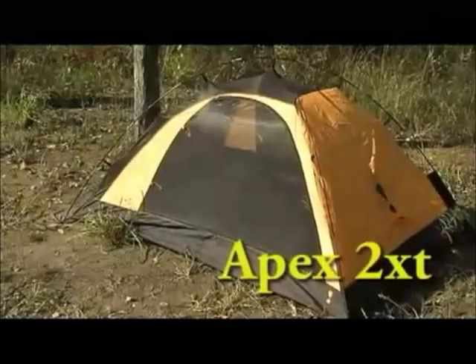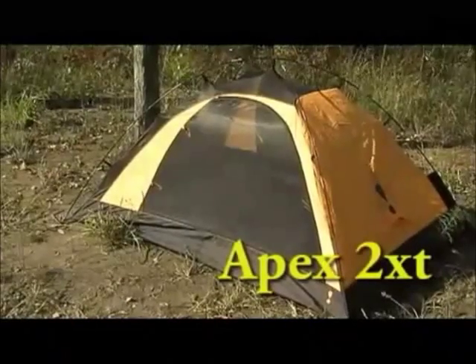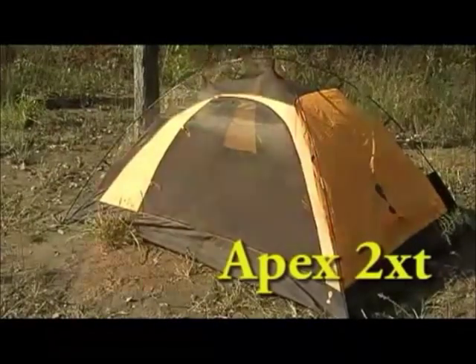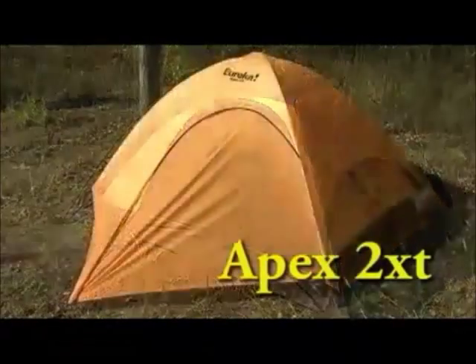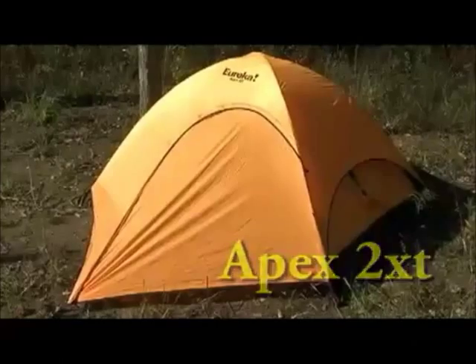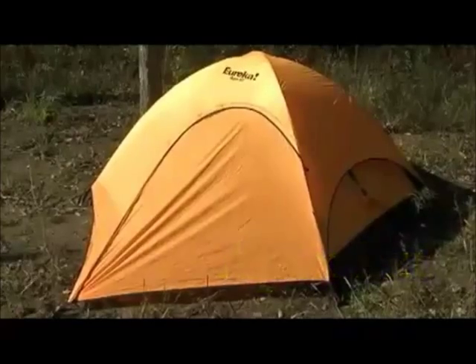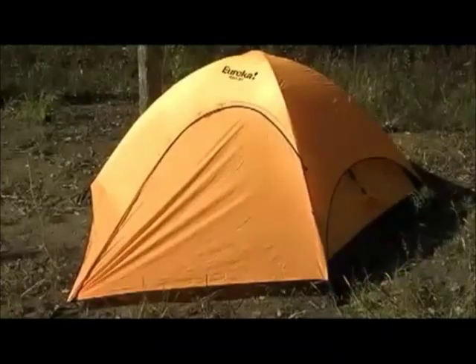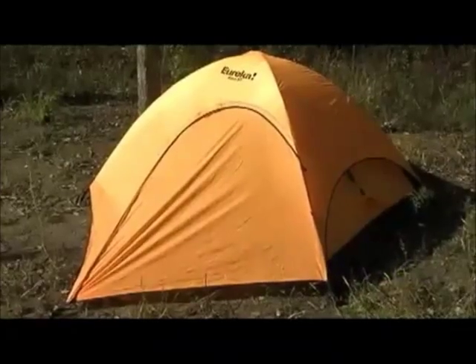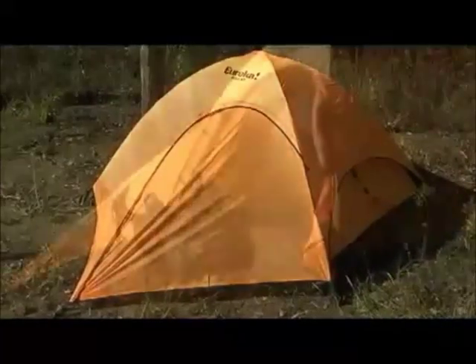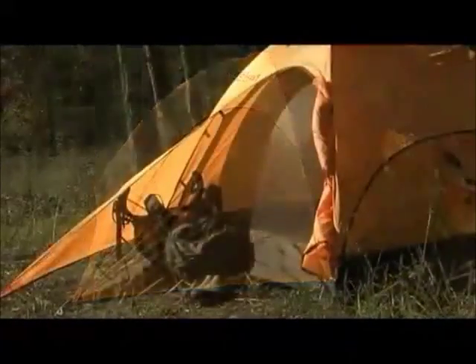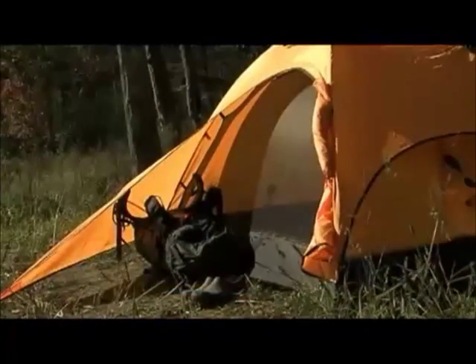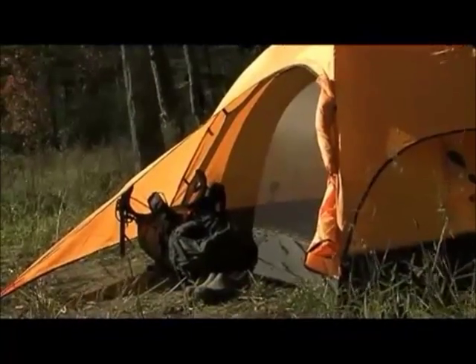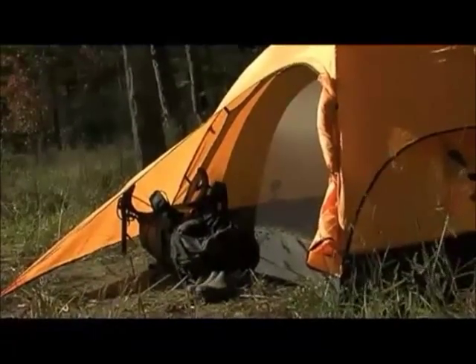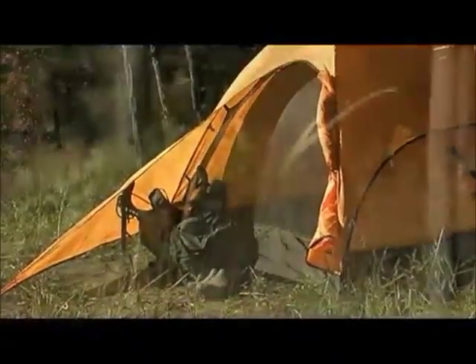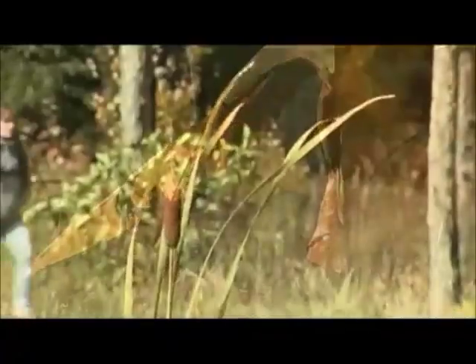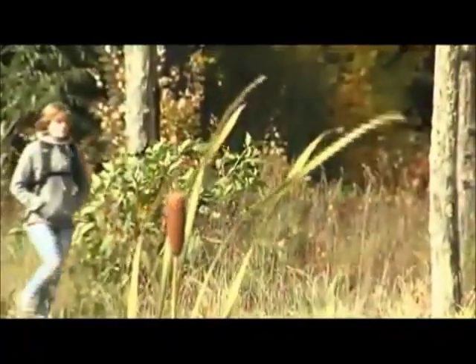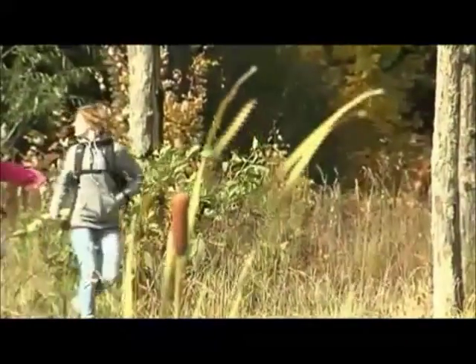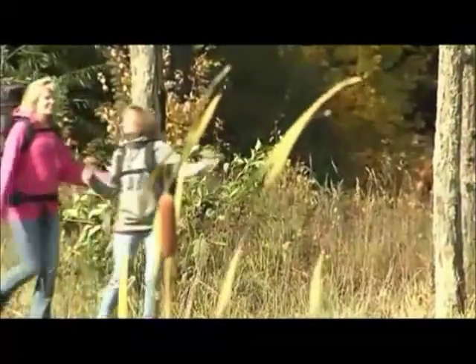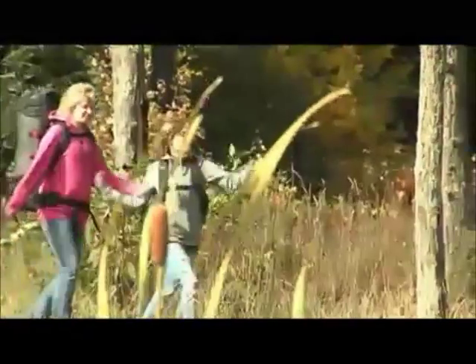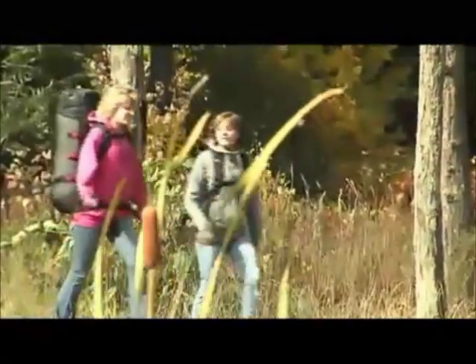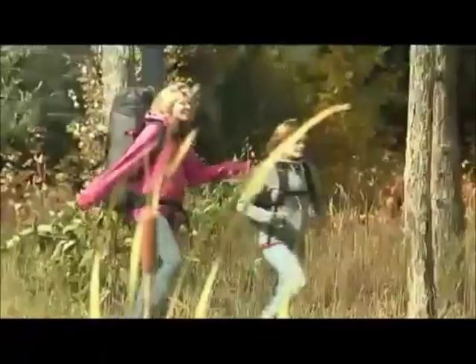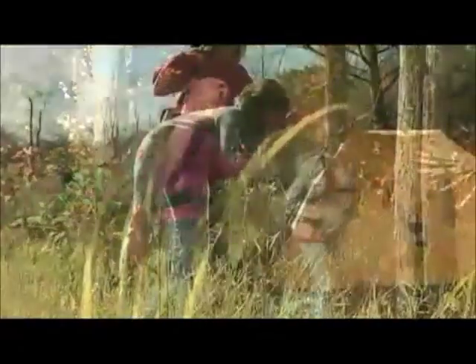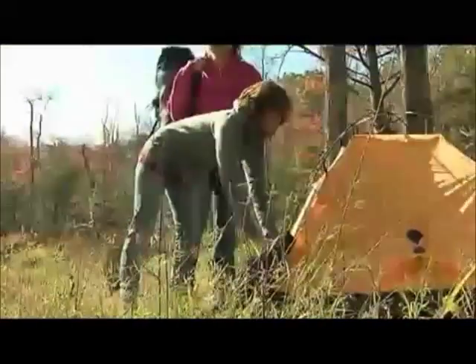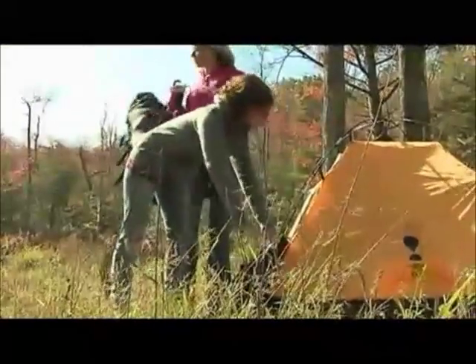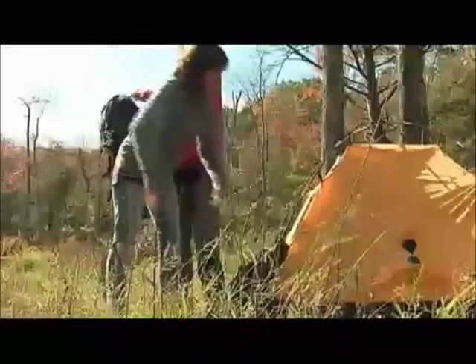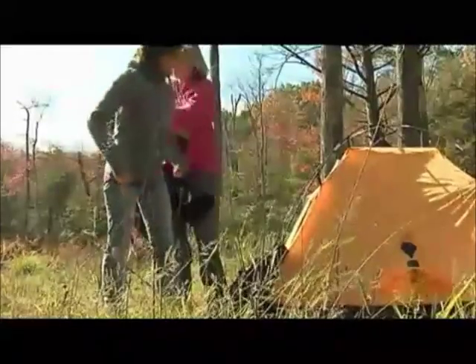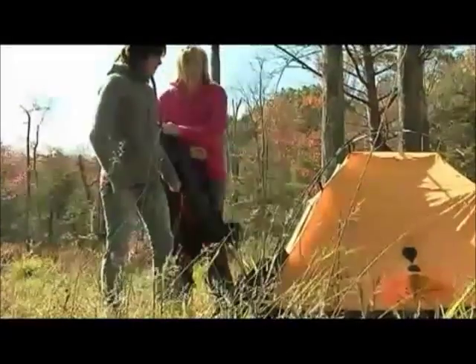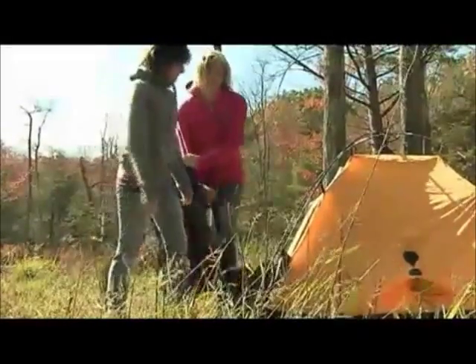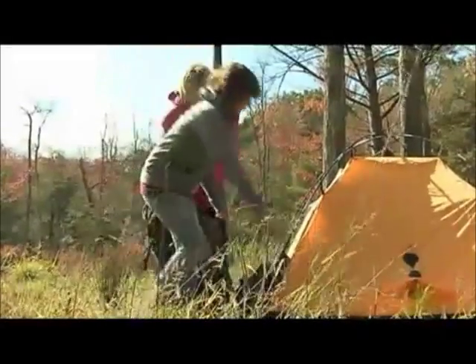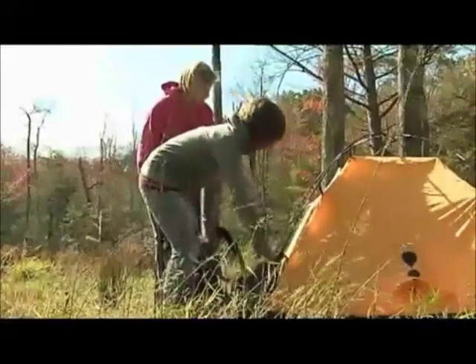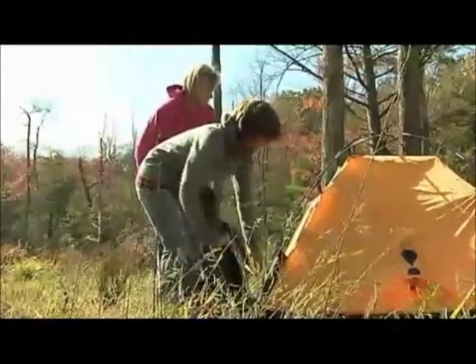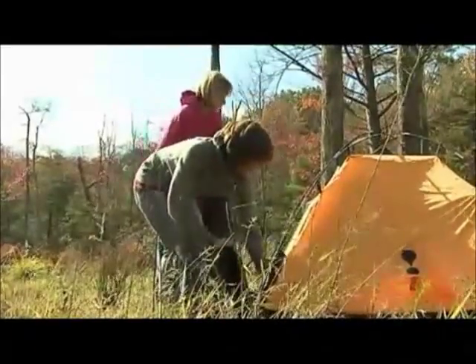The Eureka Apex 2XT is an economical and spacious choice if you're a casual backpacker or a recreational camping couple starting out to see if you like the sport. The Apex 2XT is light enough at a maximum weight of 5 pounds 6 ounces to get you started on that adventure right.